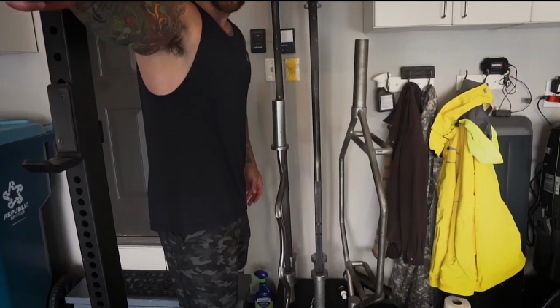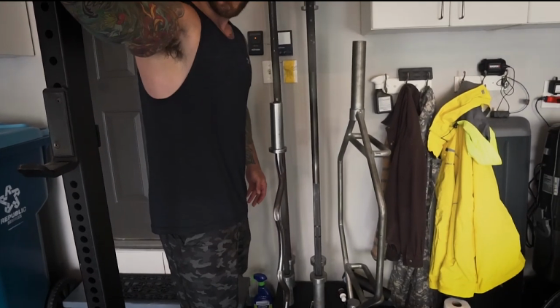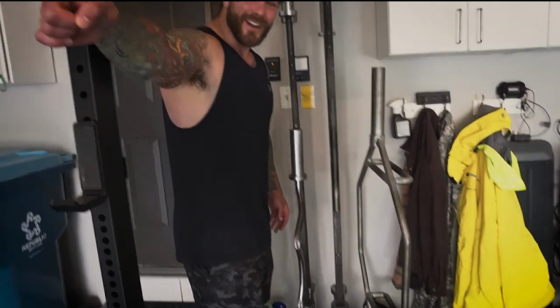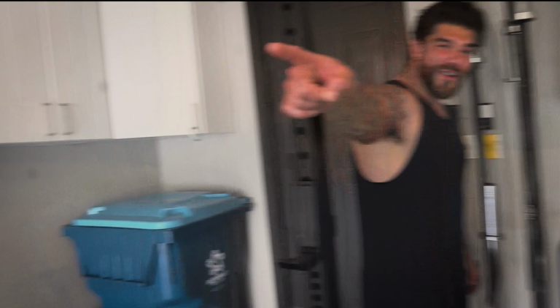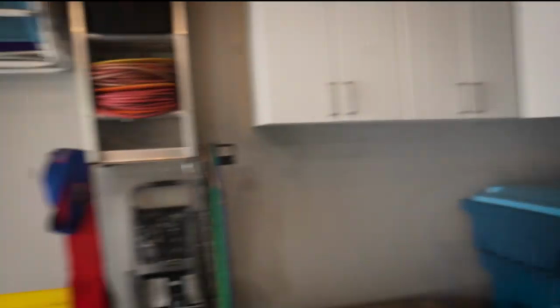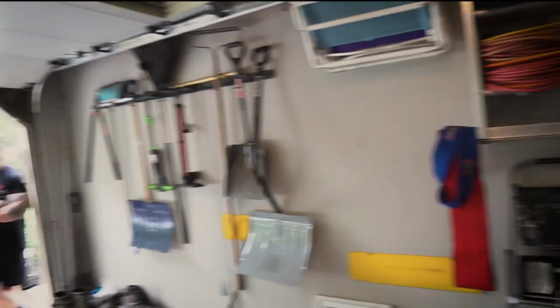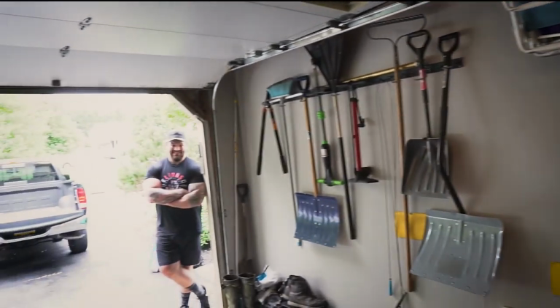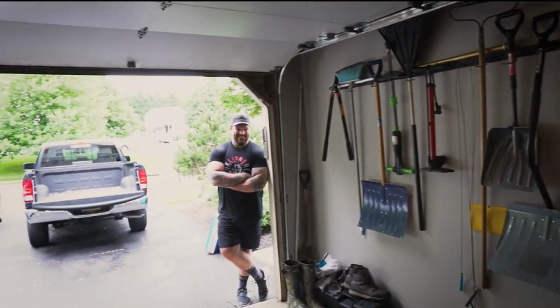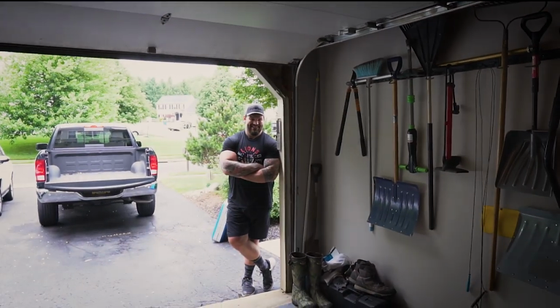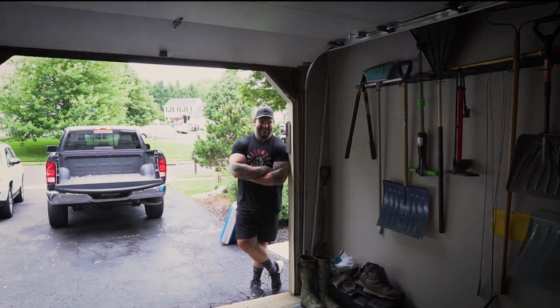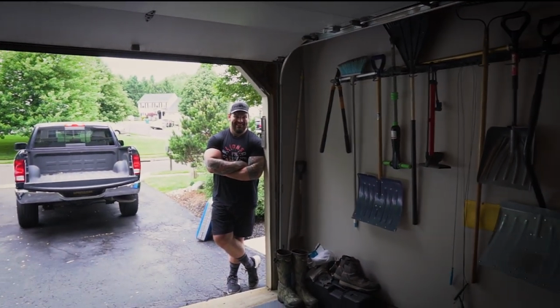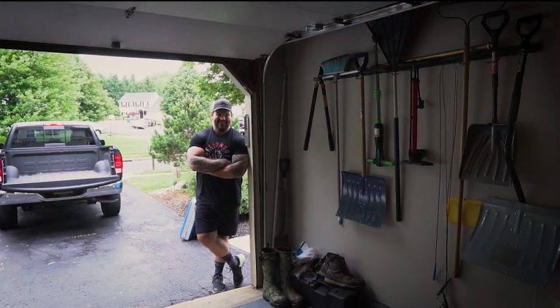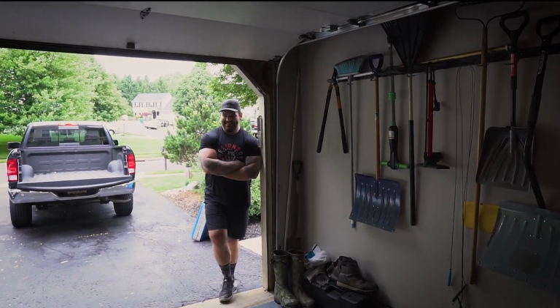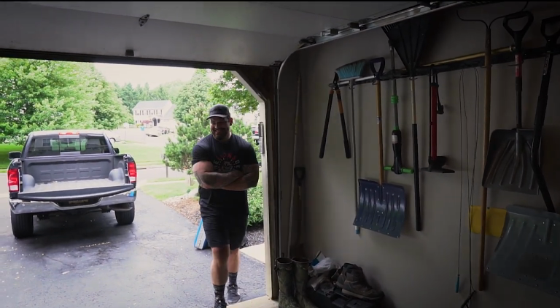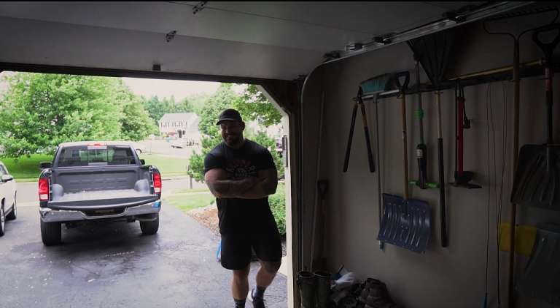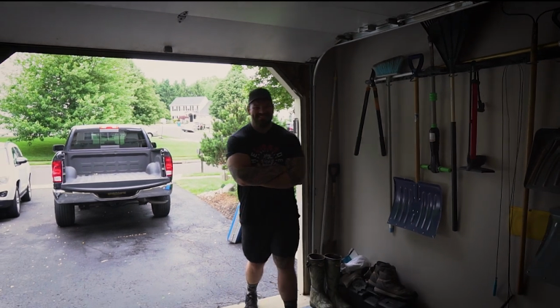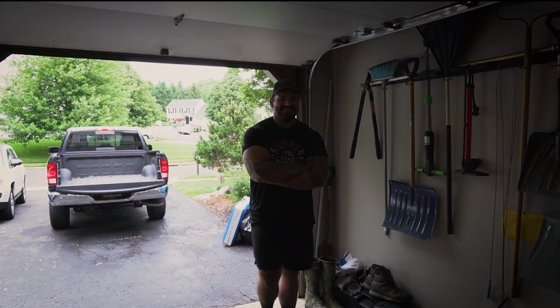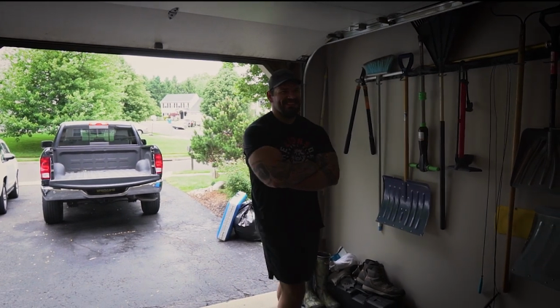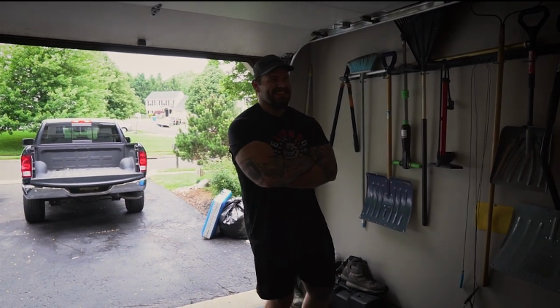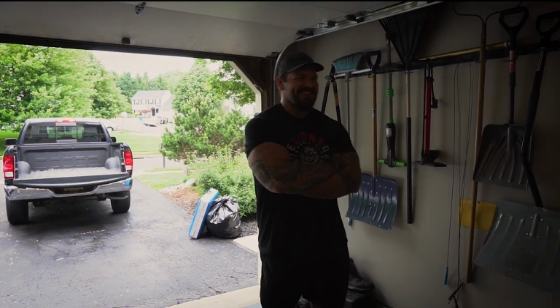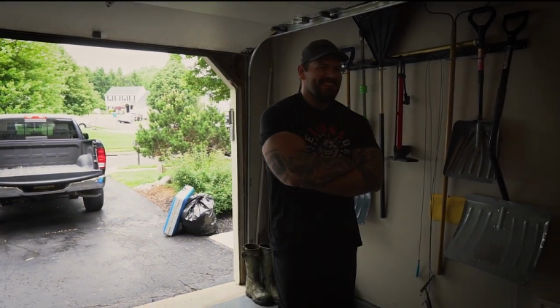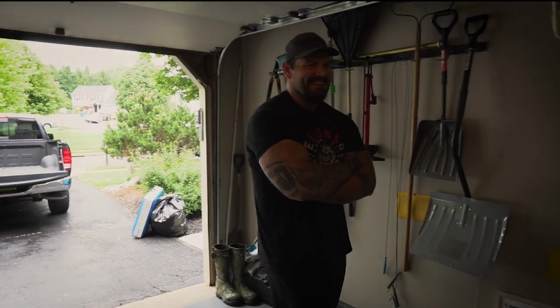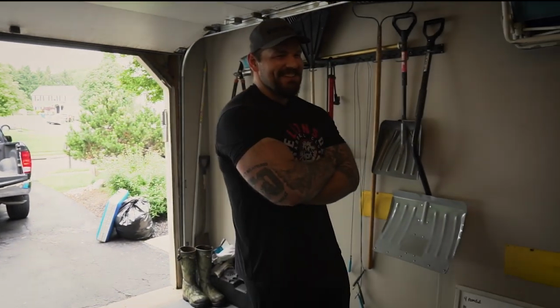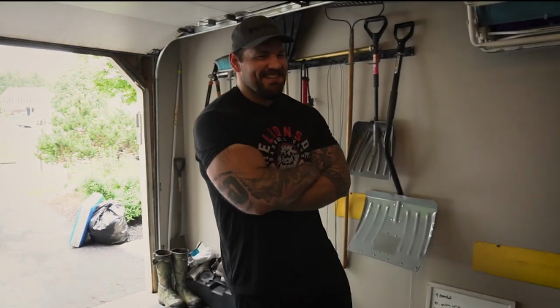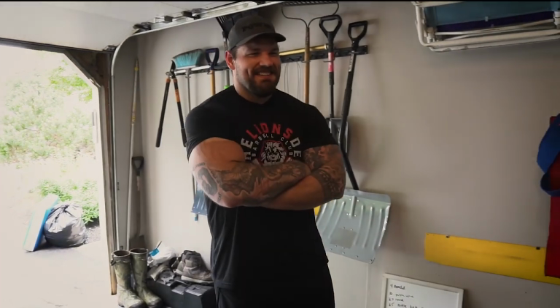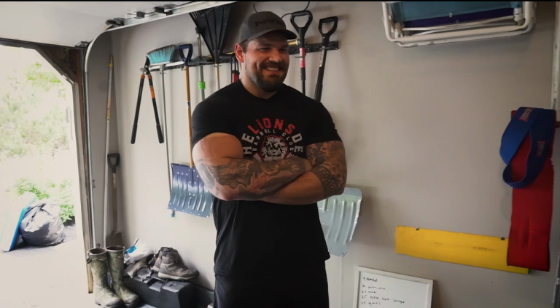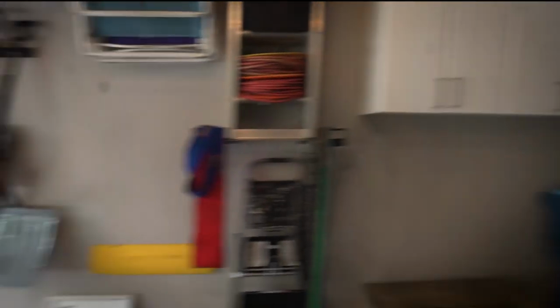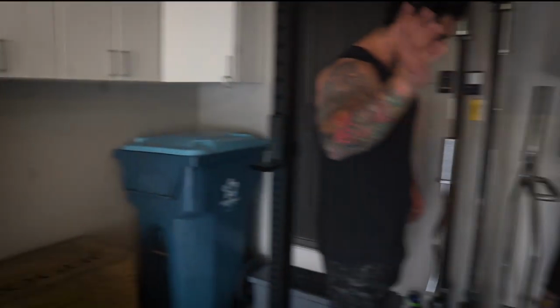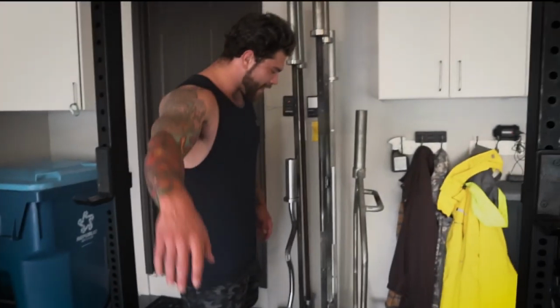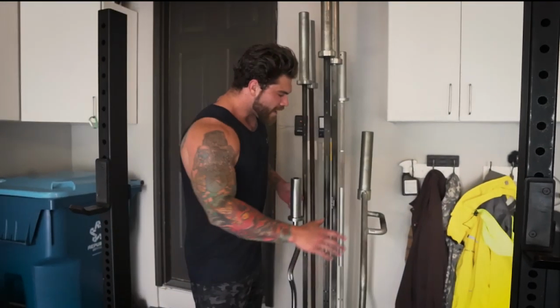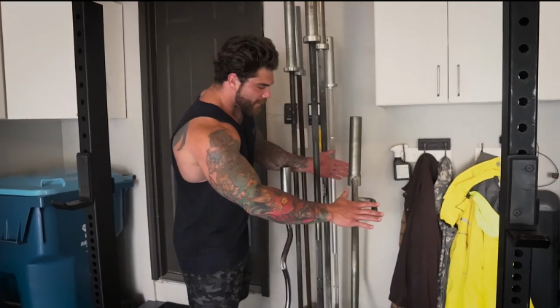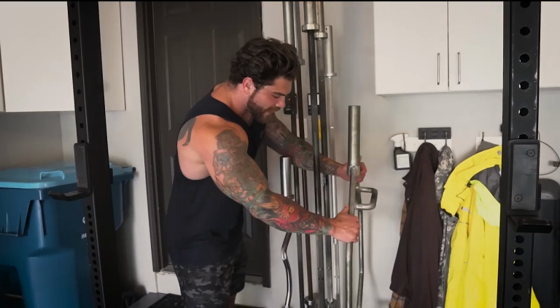Look at DK over here — you didn't even know DK was in the video. Look at the size of that man's arms. We got a wide-angle lens, we can't get closer. DK clearly needs a curl bar. All right, back to the tour — don't look at those arms, they're too big.